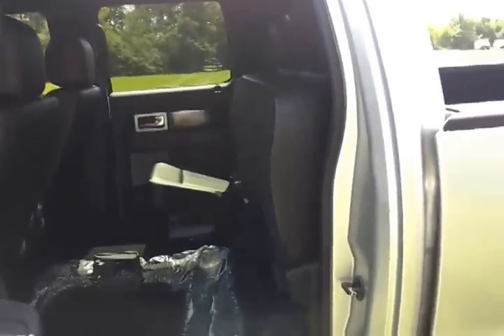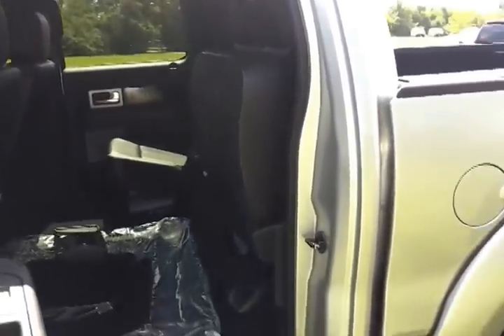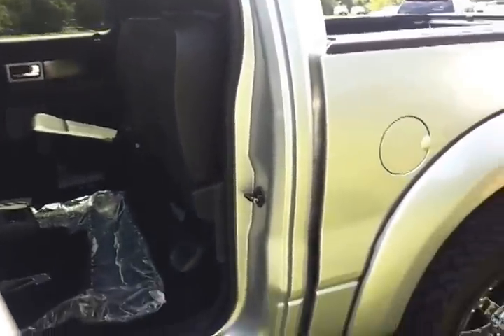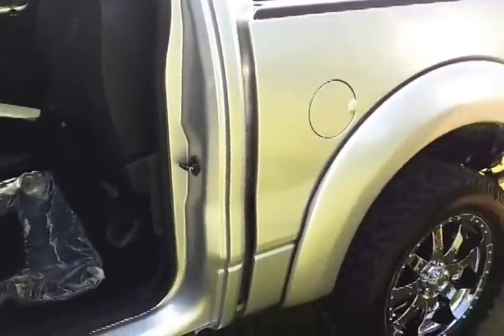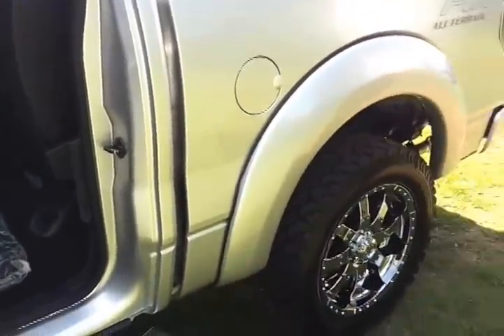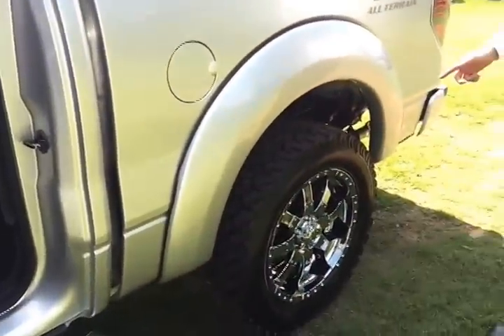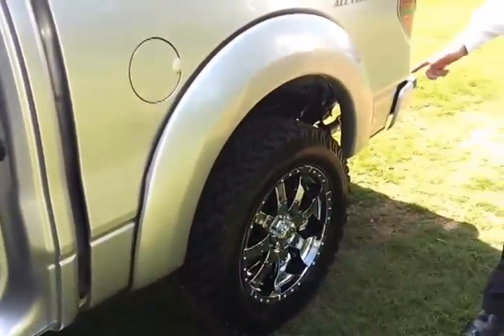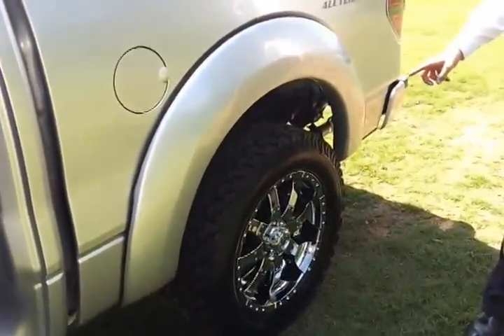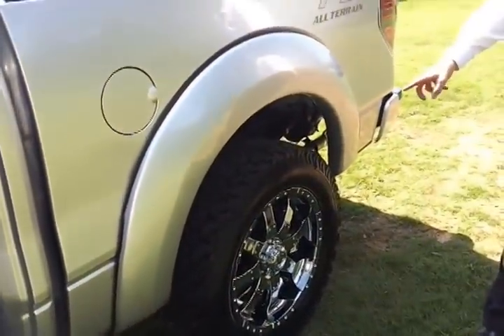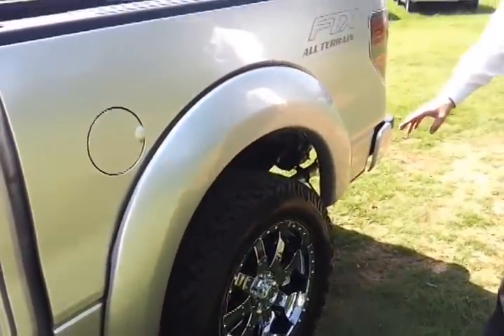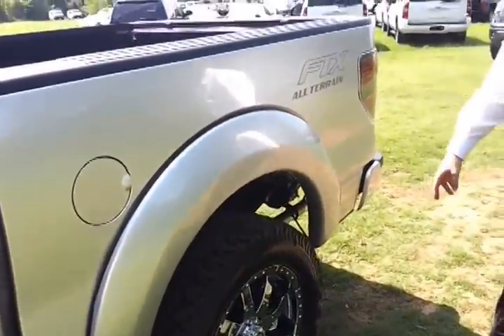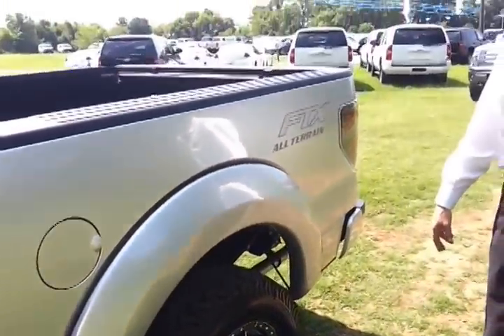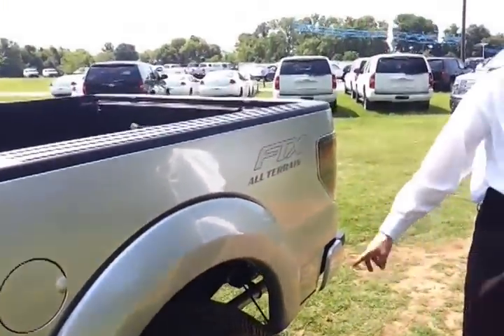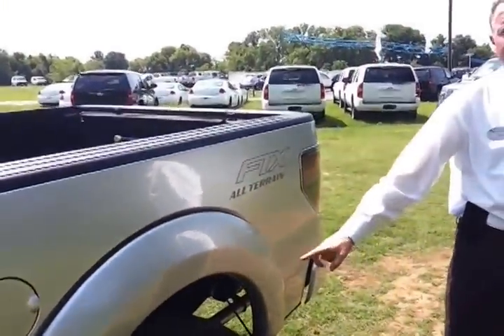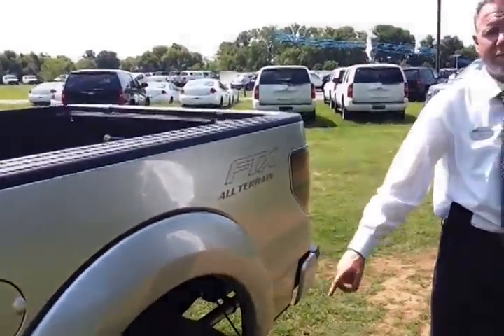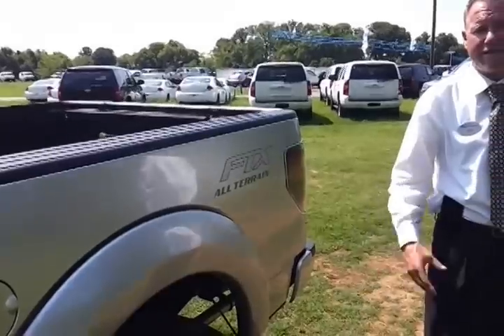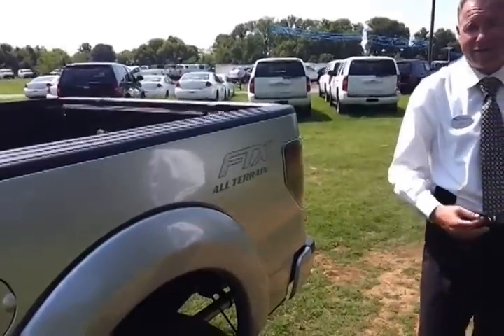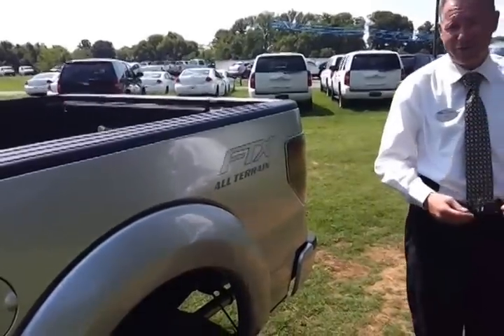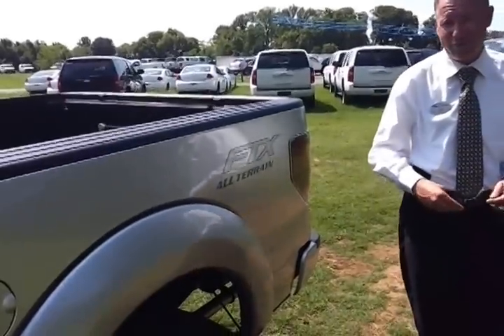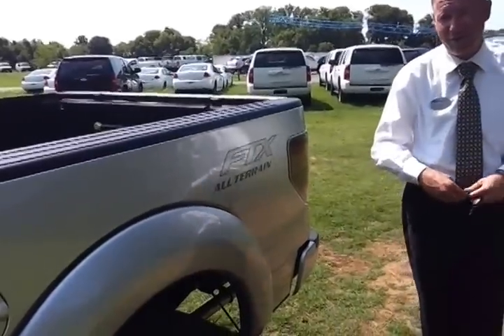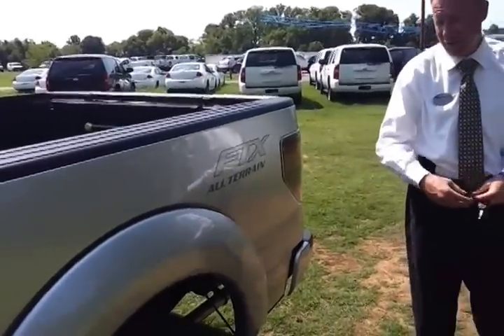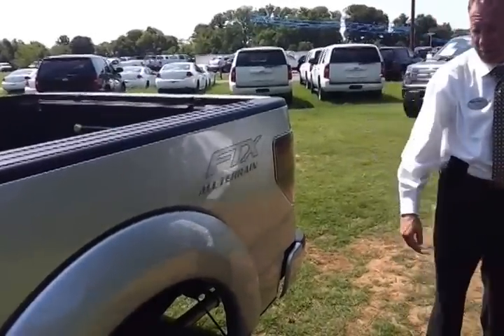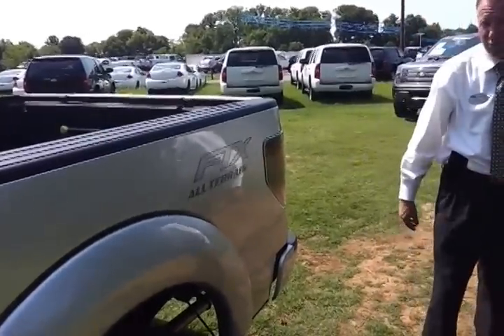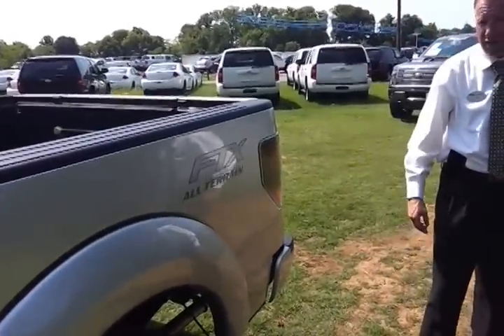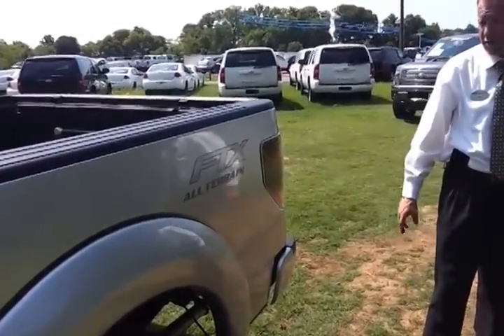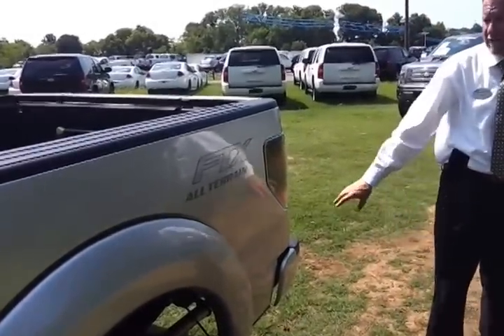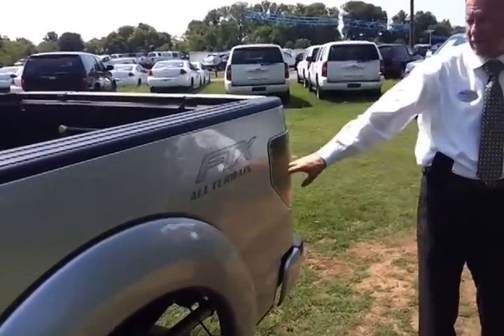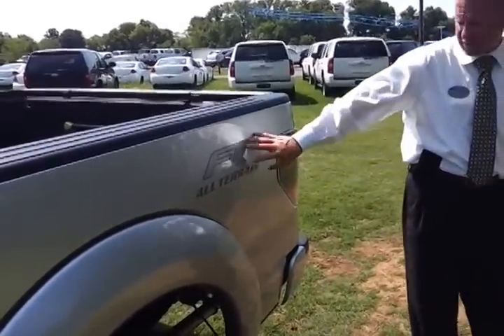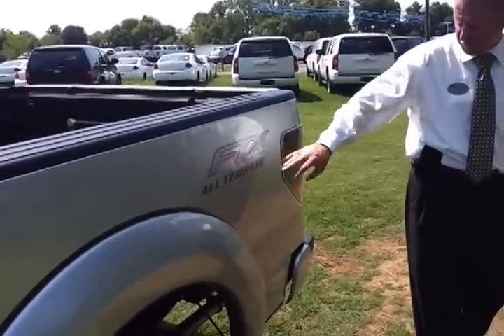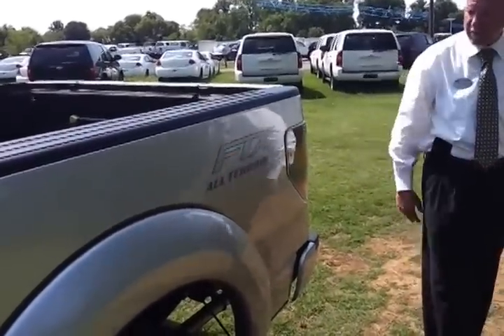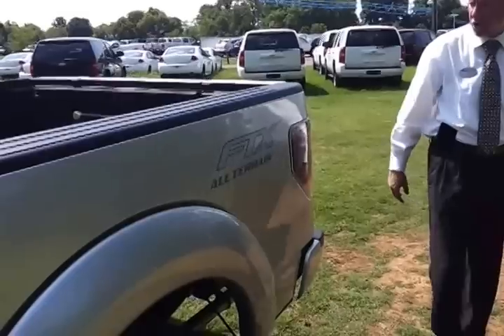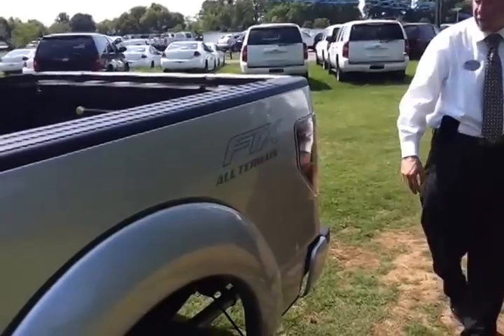Underneath — 3.73 electronic locking rear axle. You've got these big all-terrain tires on here. You're definitely going to be hooking up and getting great traction. It's got the FTX all-terrain logos on it.